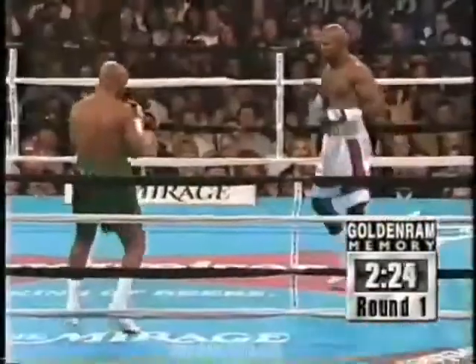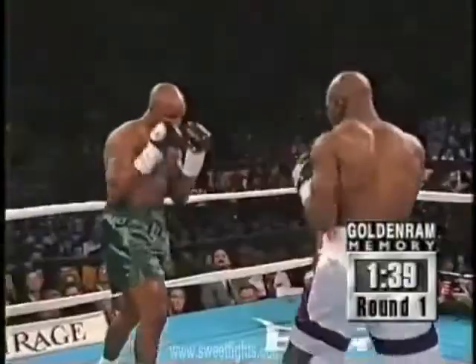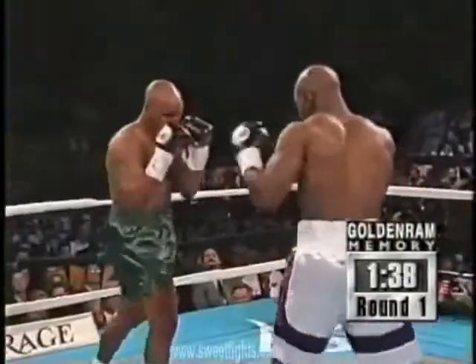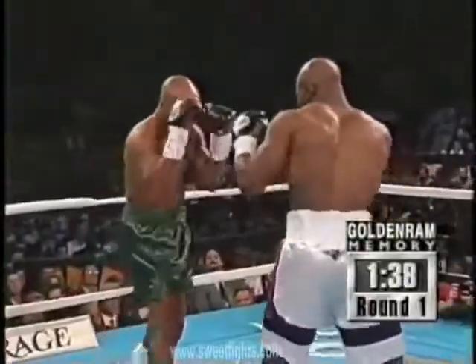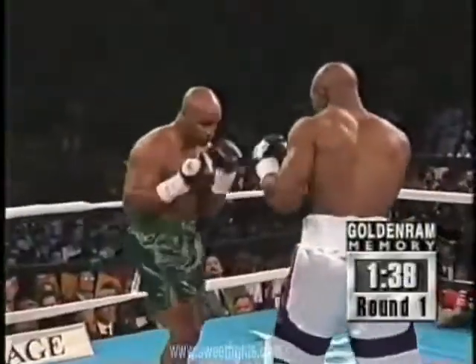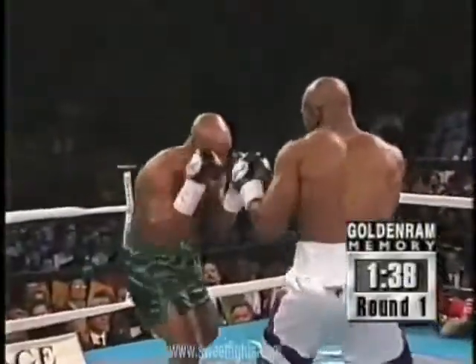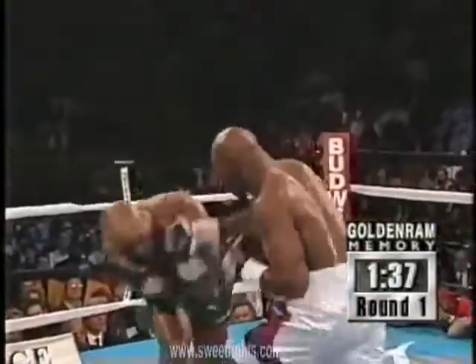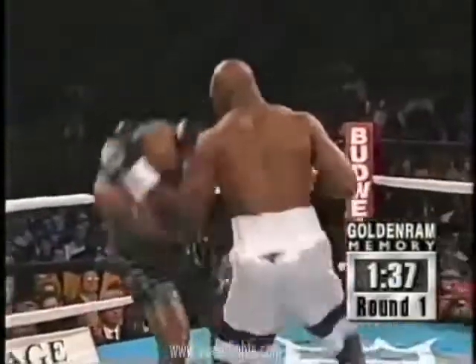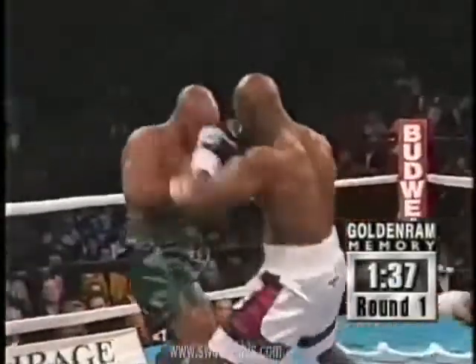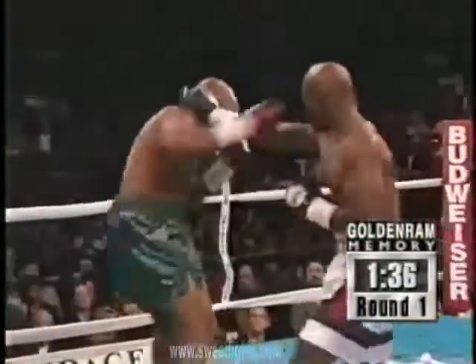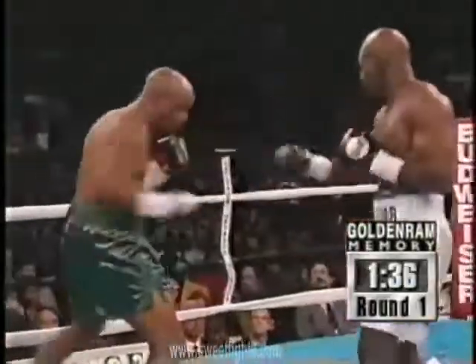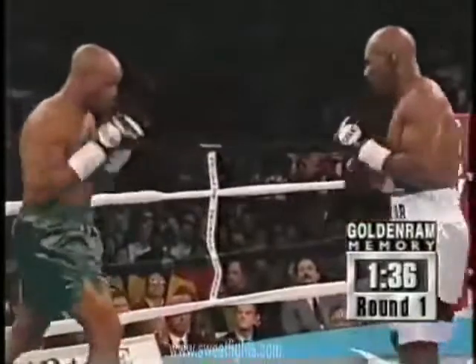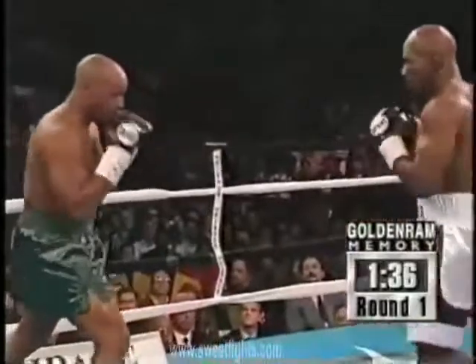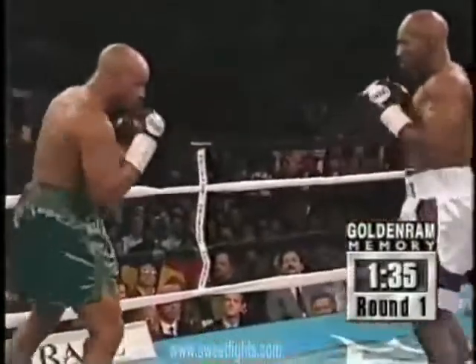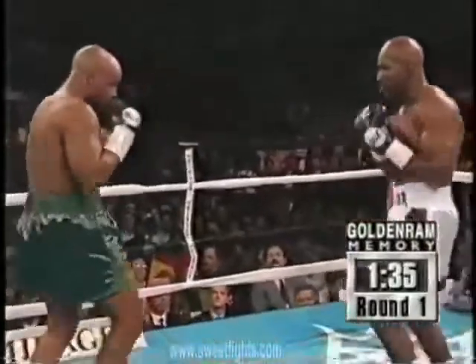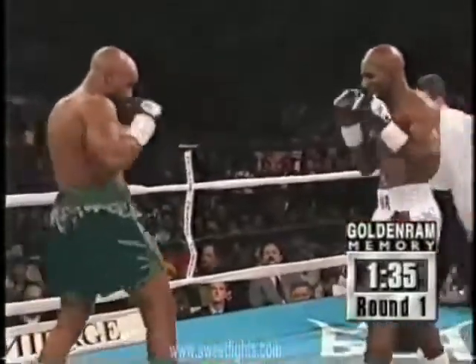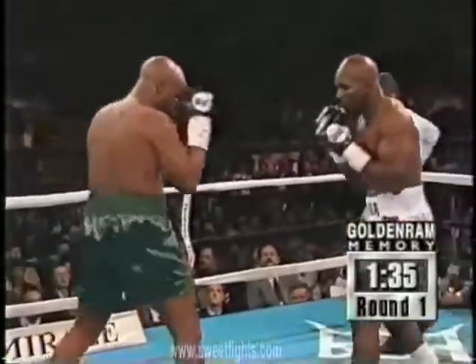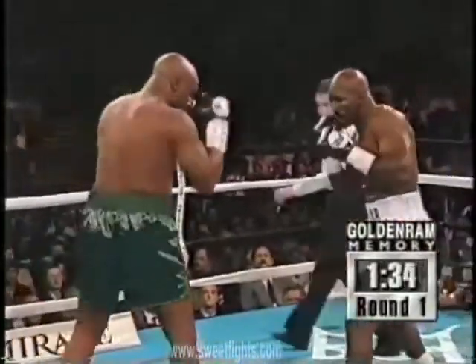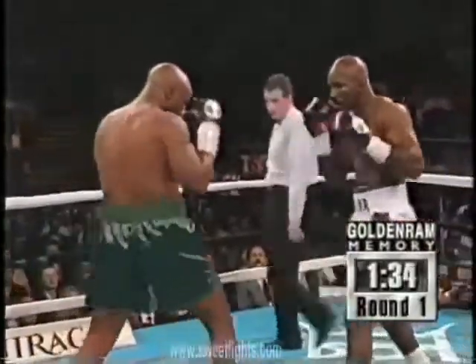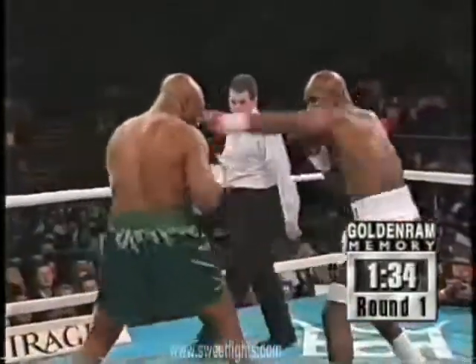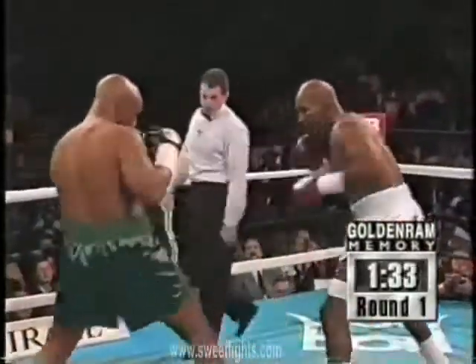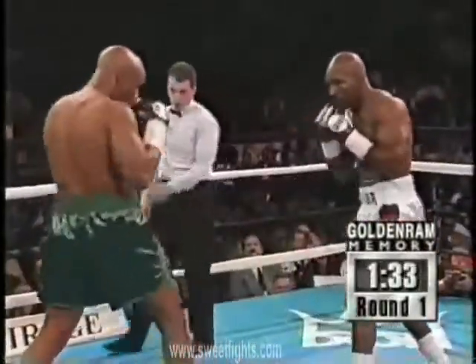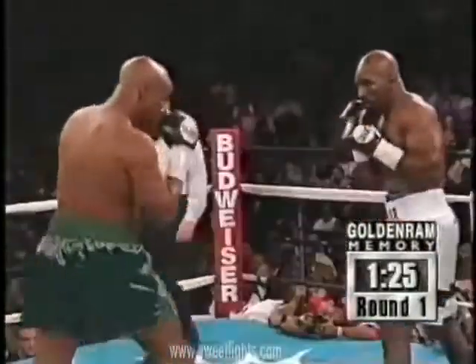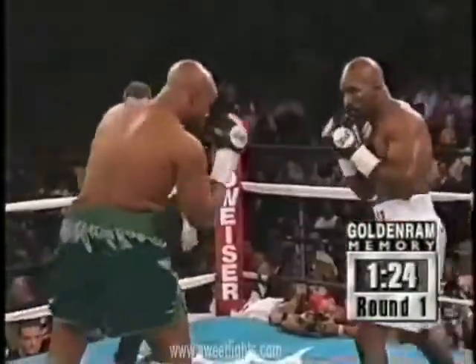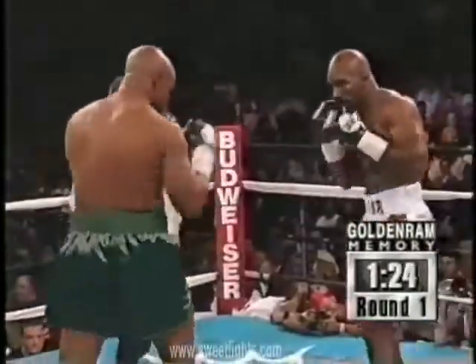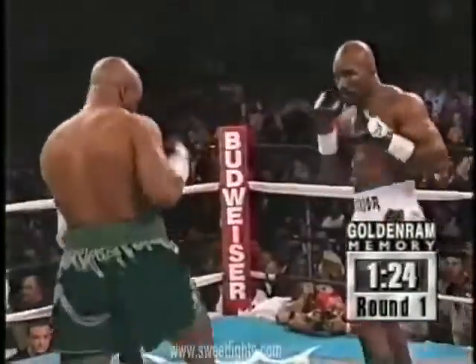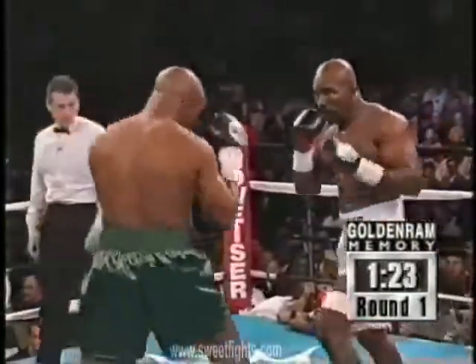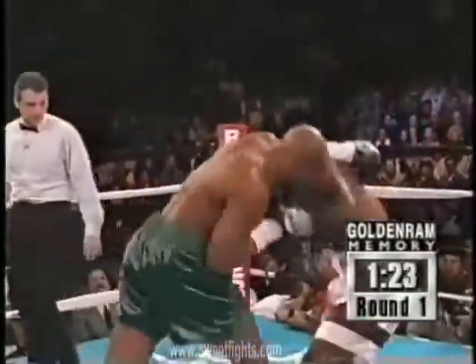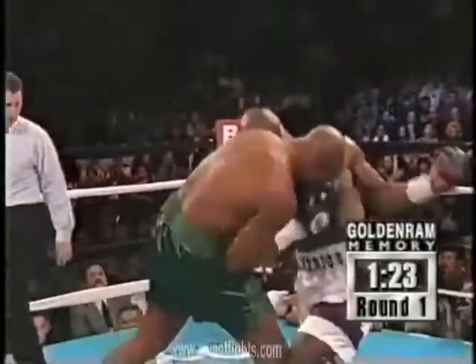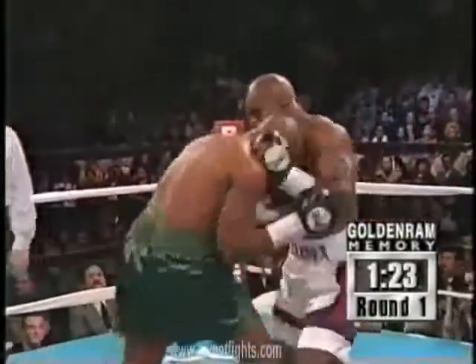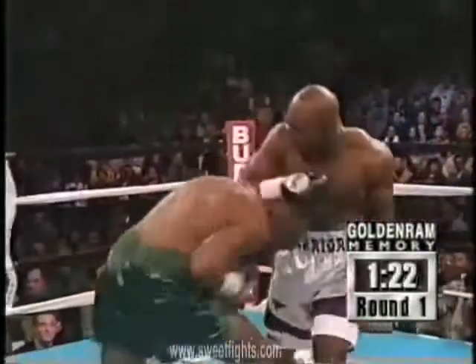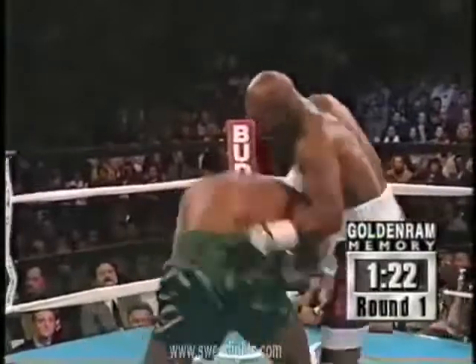Moore hurt Holyfield early to gain some success. Here's a combination by Evander Holyfield, but the right jab has got to be established by Moore.